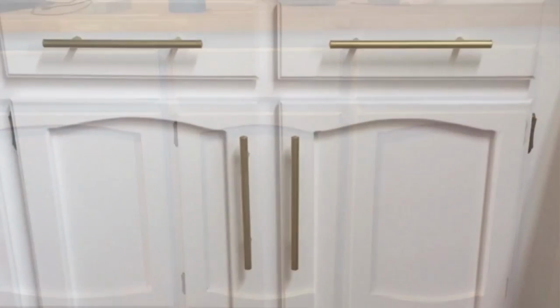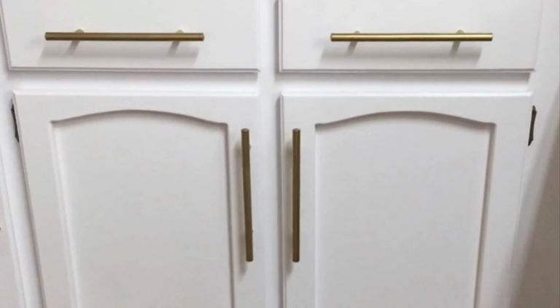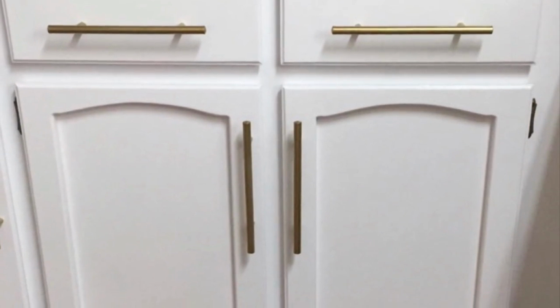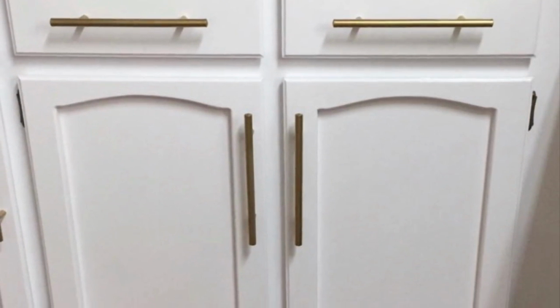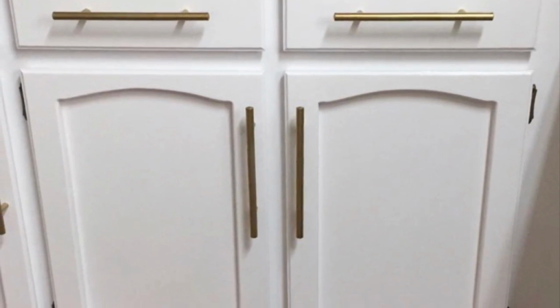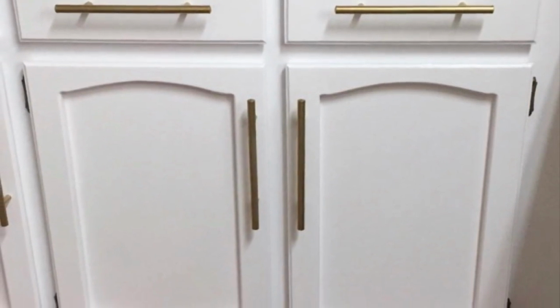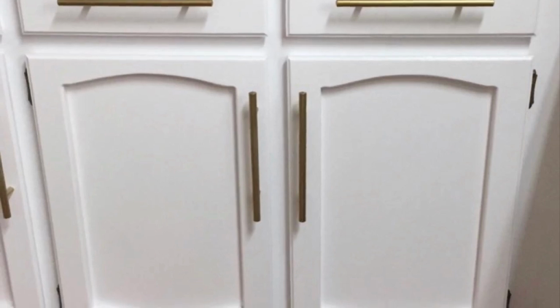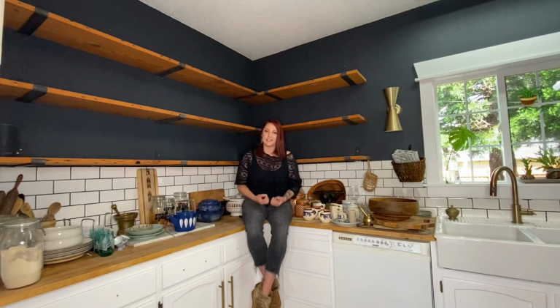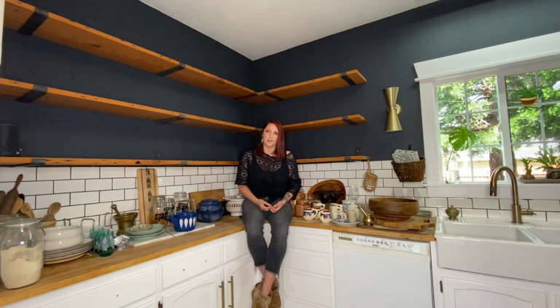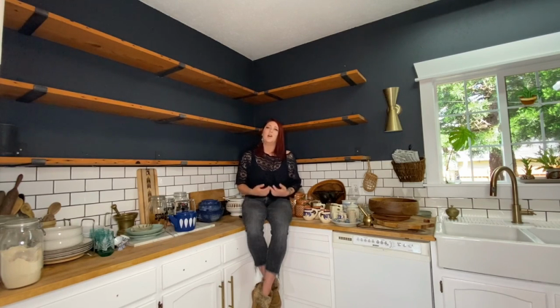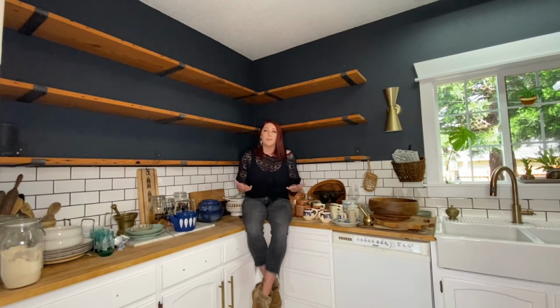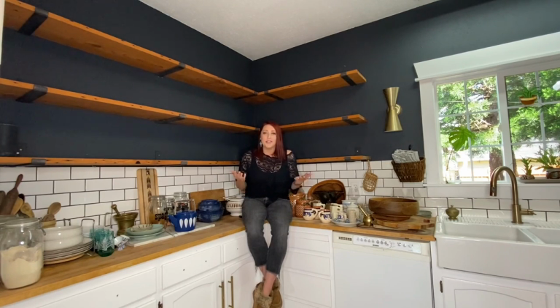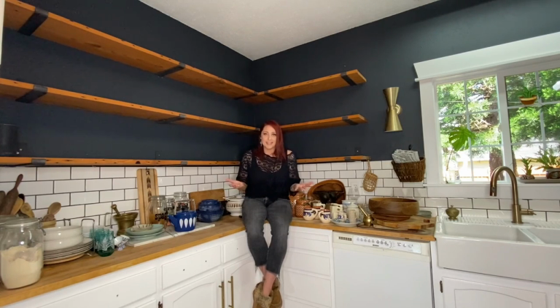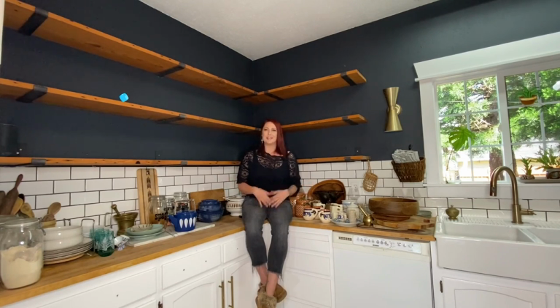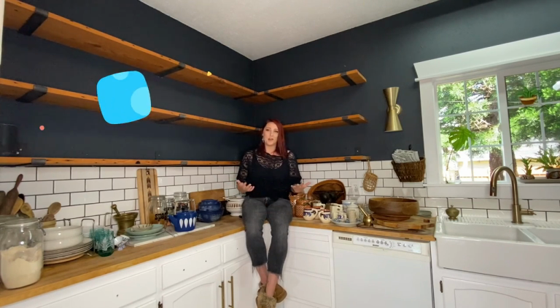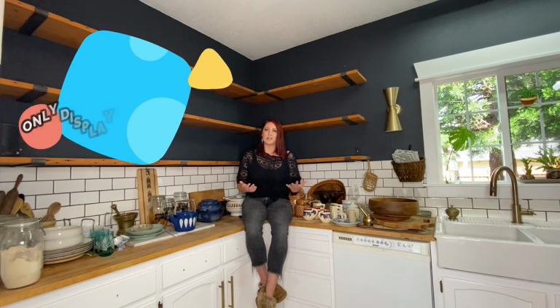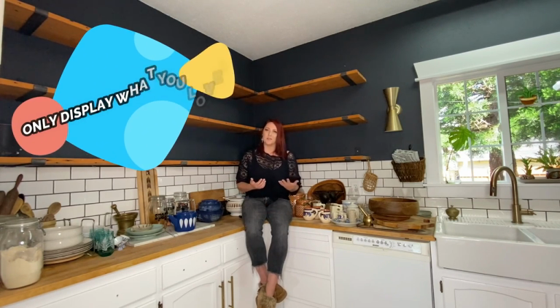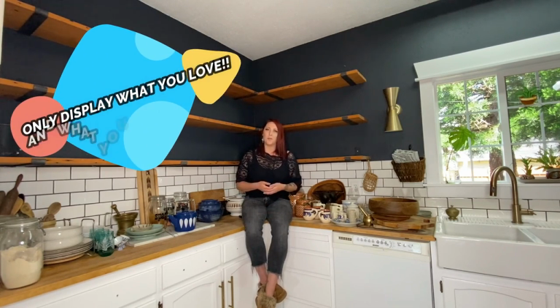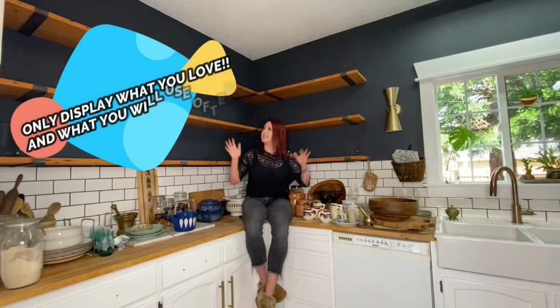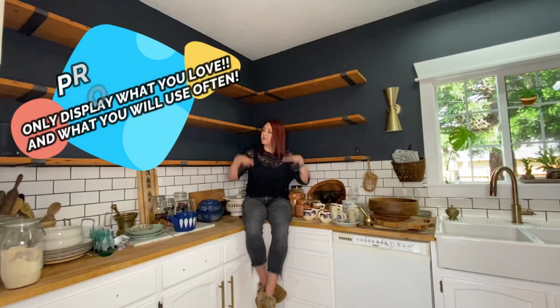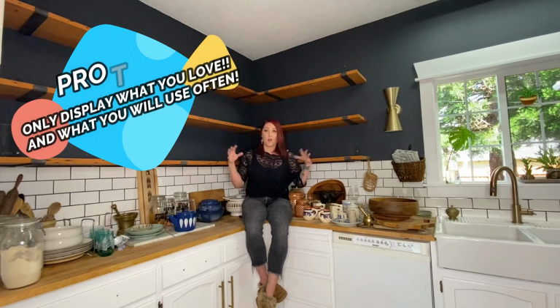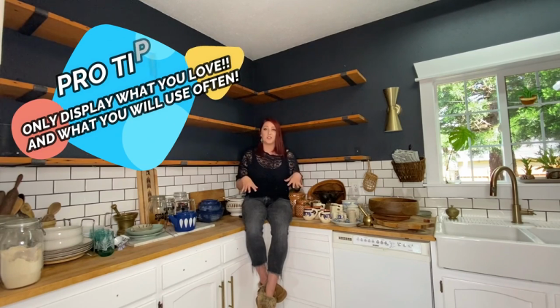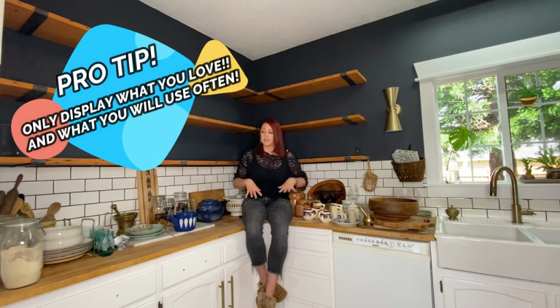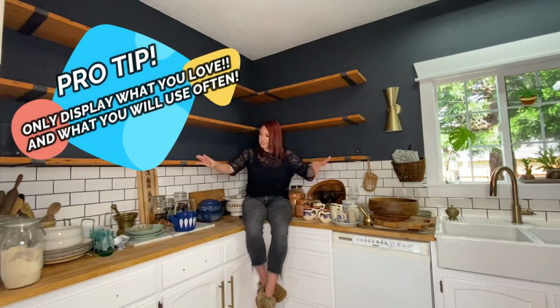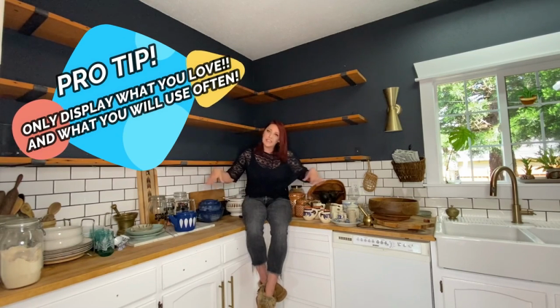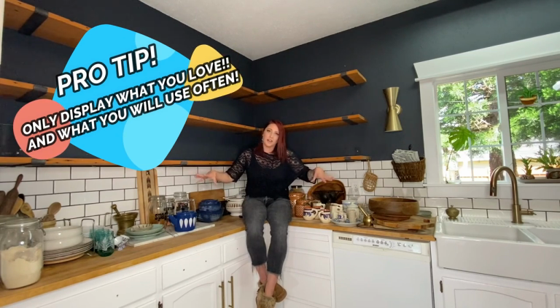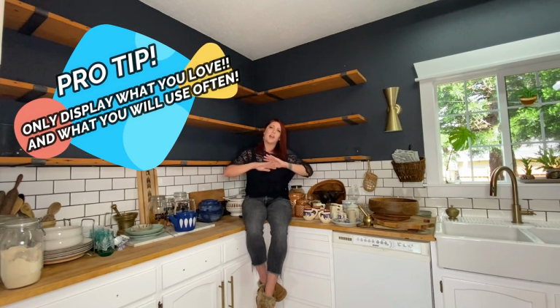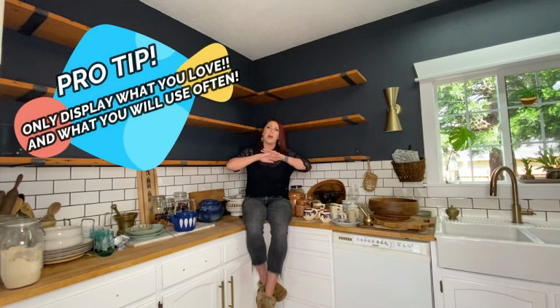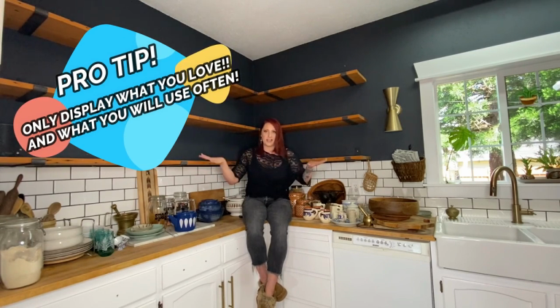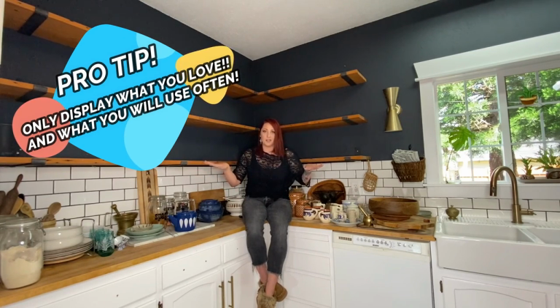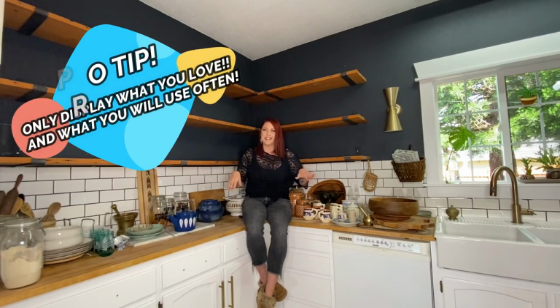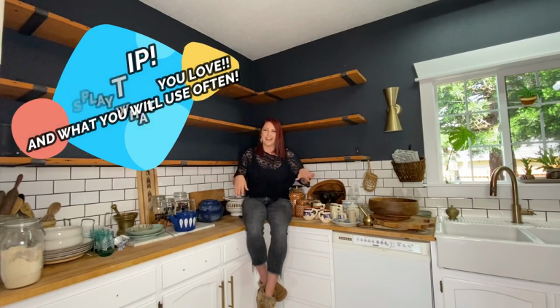Having open shelves in my kitchen has been everything I dreamed it would be. And to answer the question I know I'm going to get a million times in this episode: what about the dust? Typically what I do is once every couple months, I take everything off the shelves, just like I did here, and I wipe everything down. So let's get started.